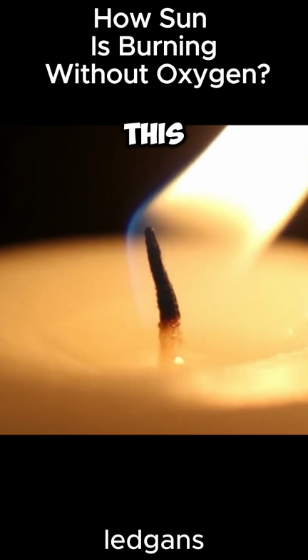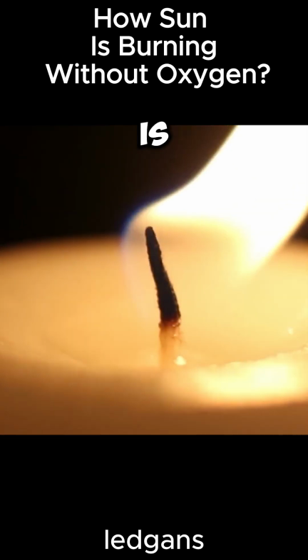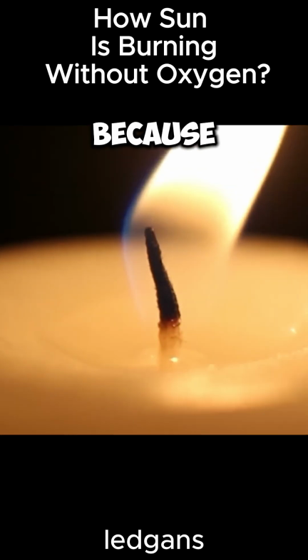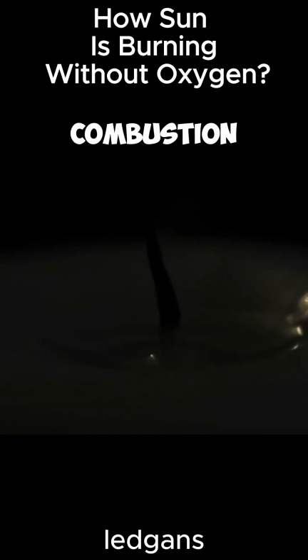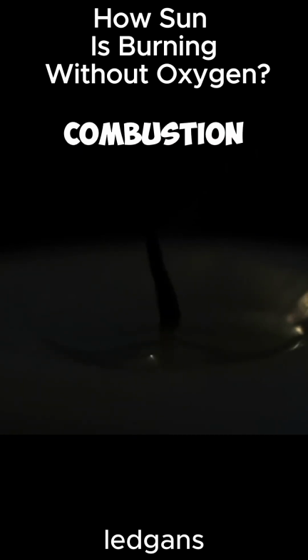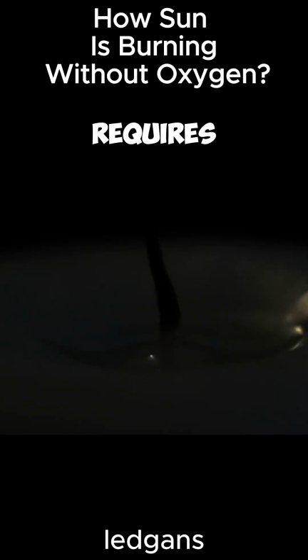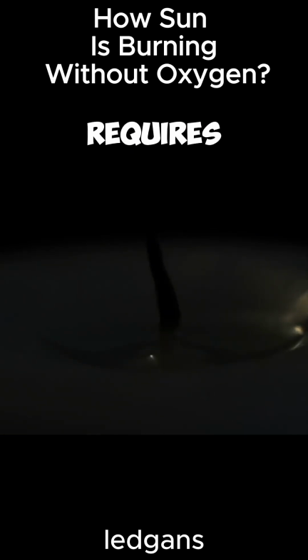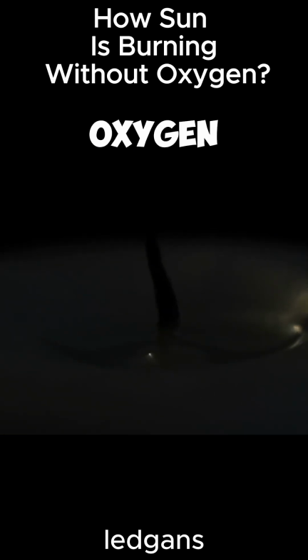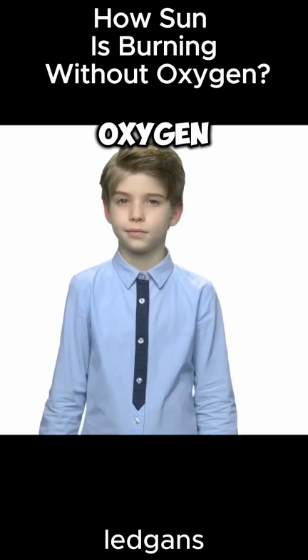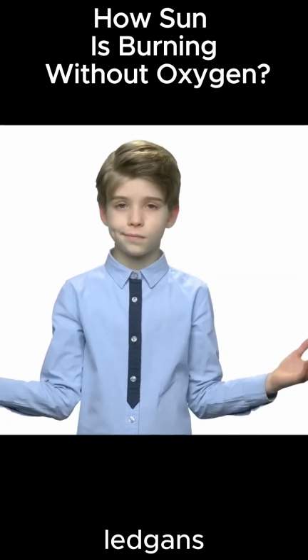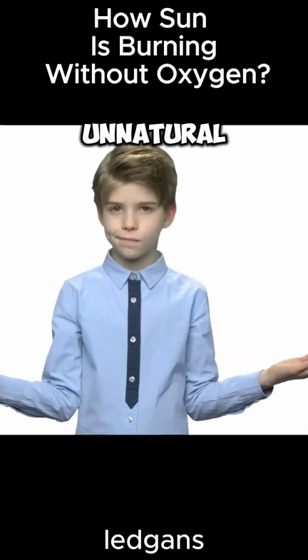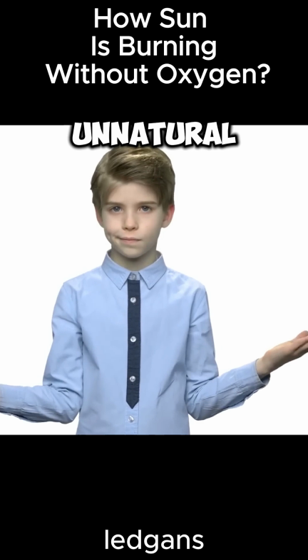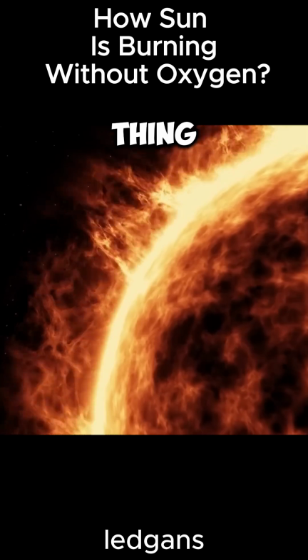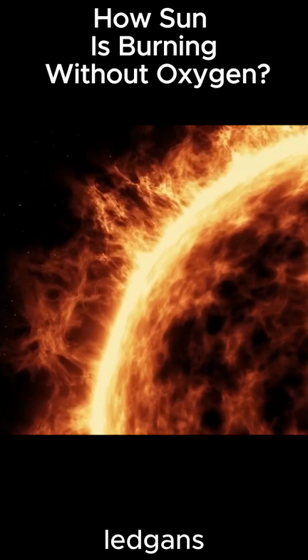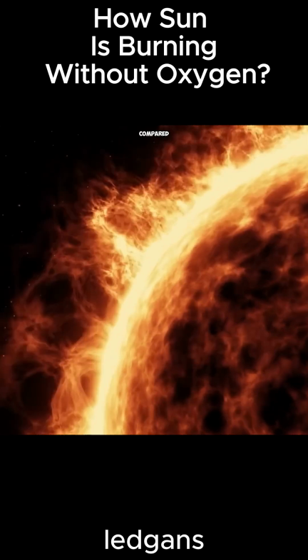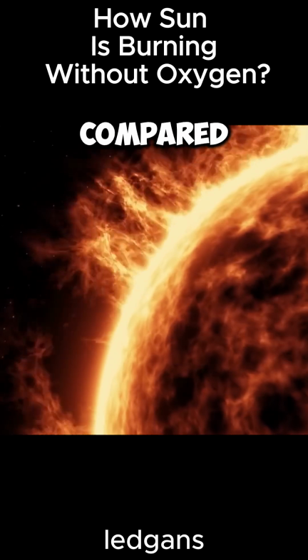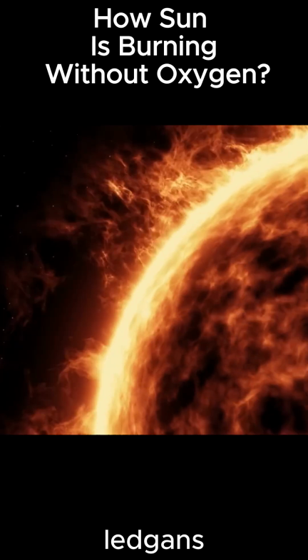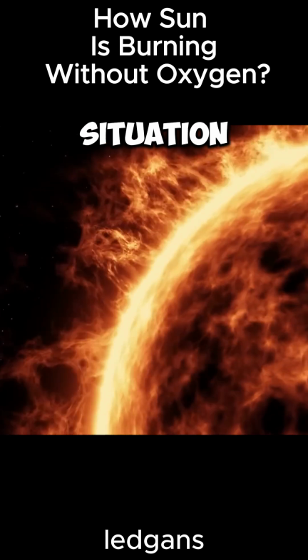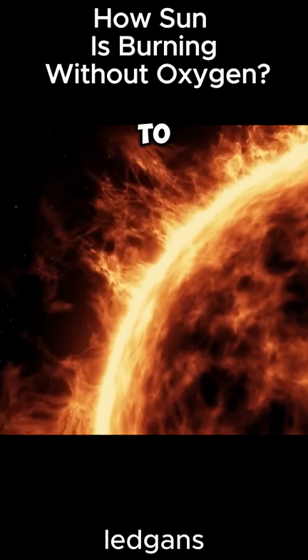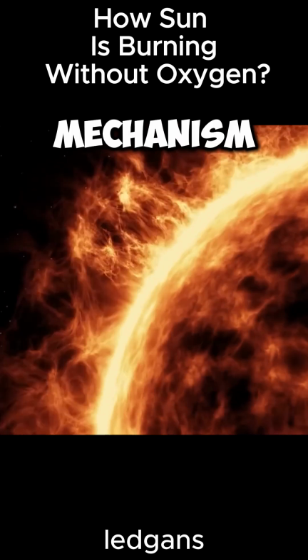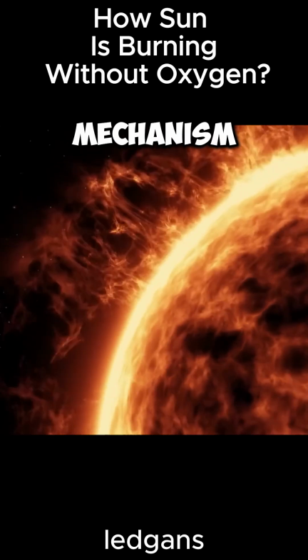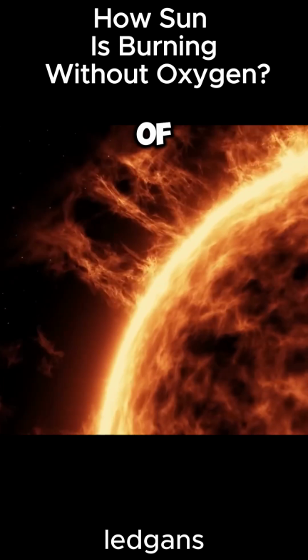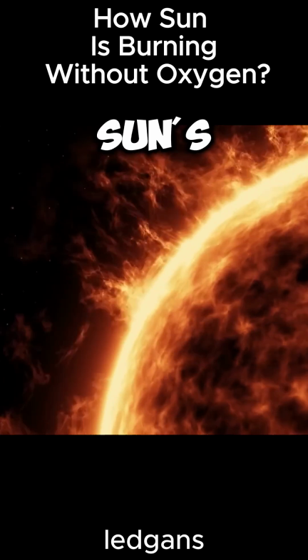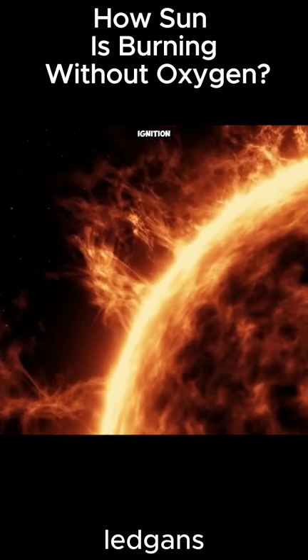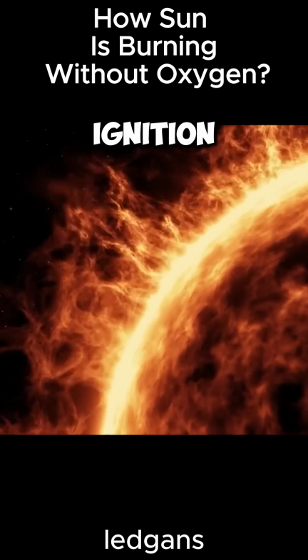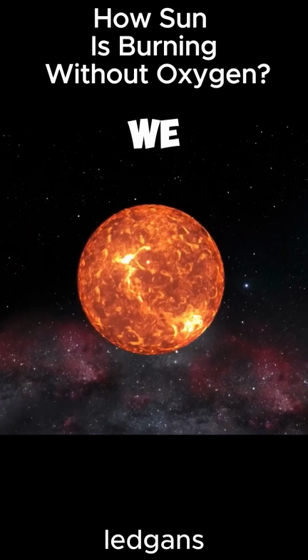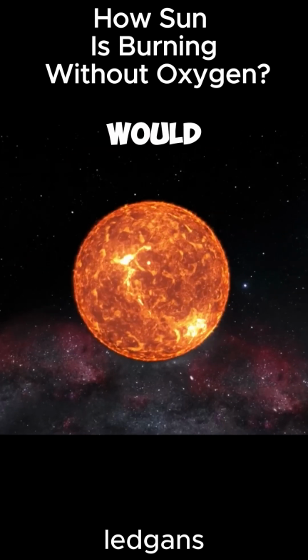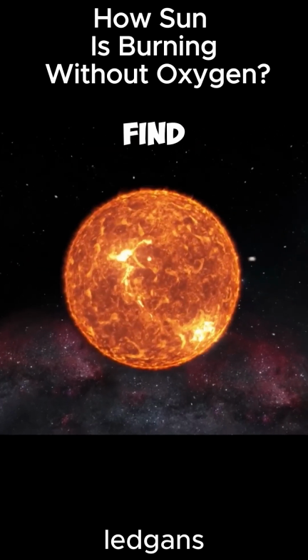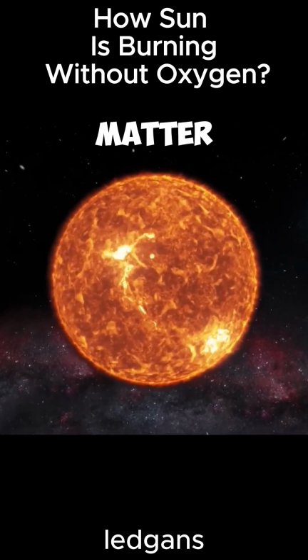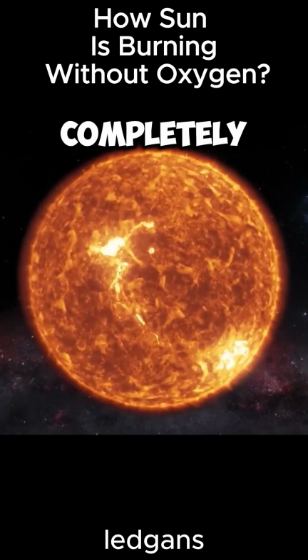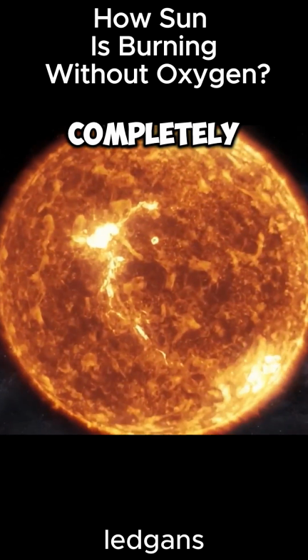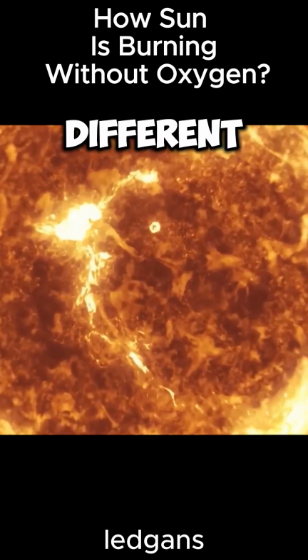This is because combustion requires oxygen. The unnatural thing is that if we compared this situation to the mechanism of the sun's ignition, we would find the matter completely different.